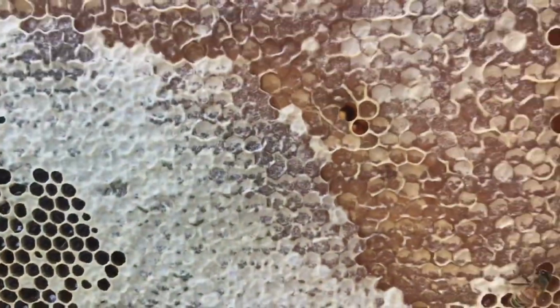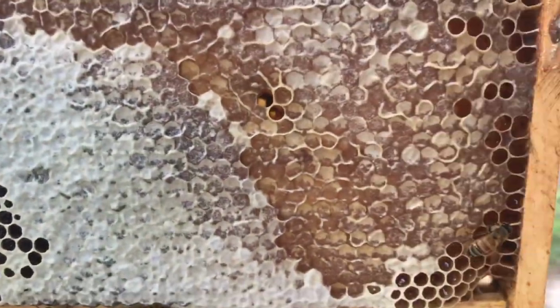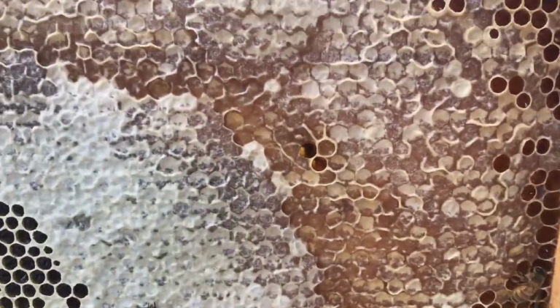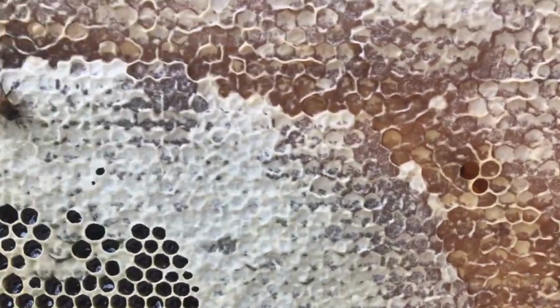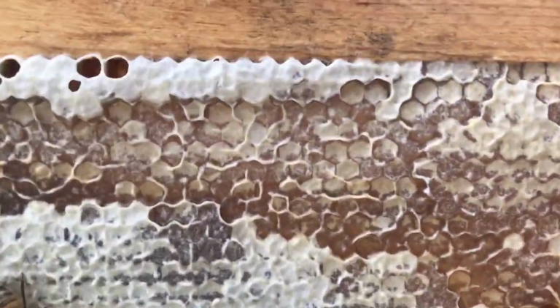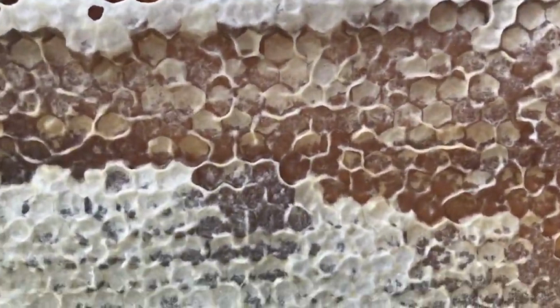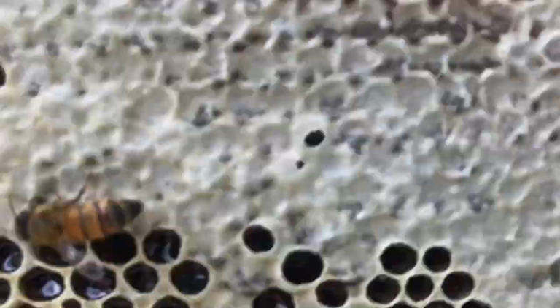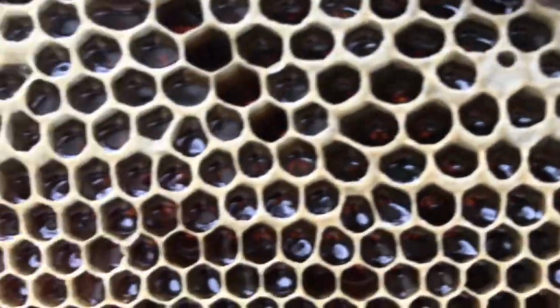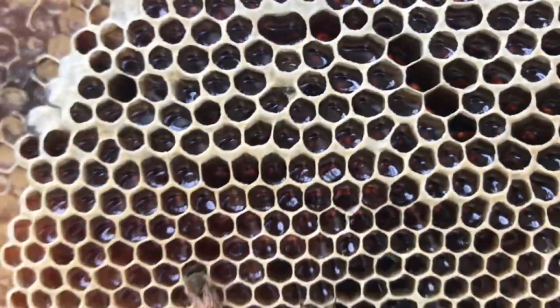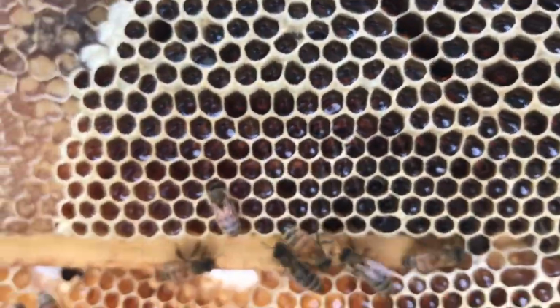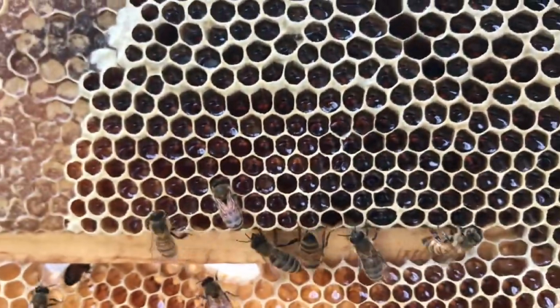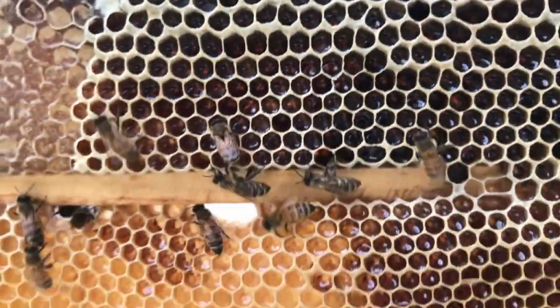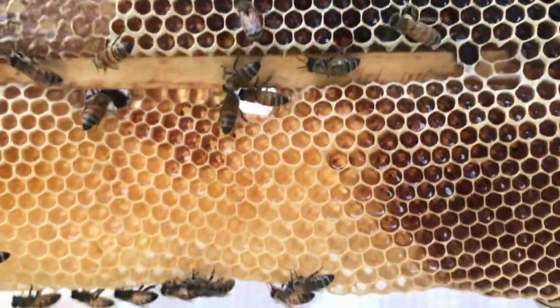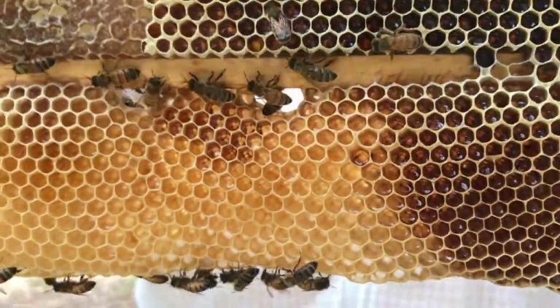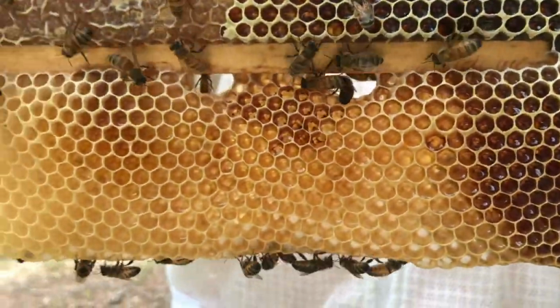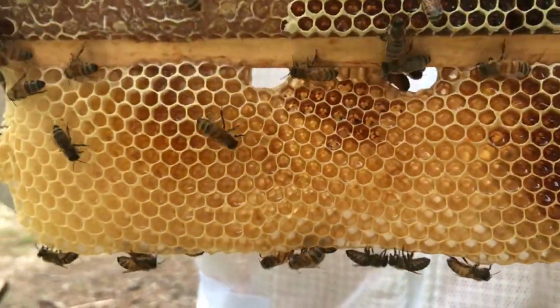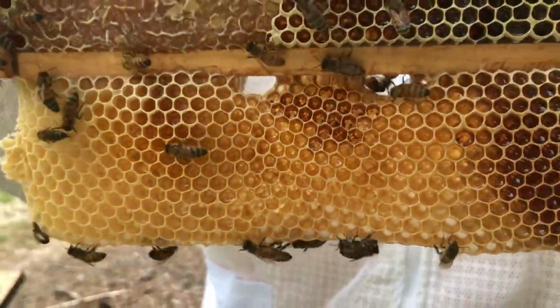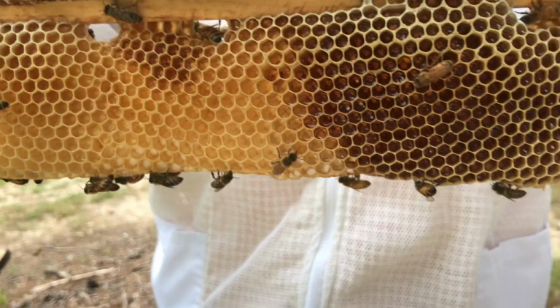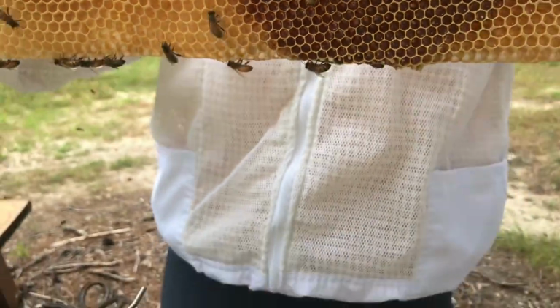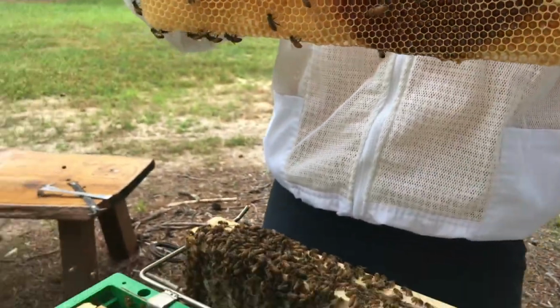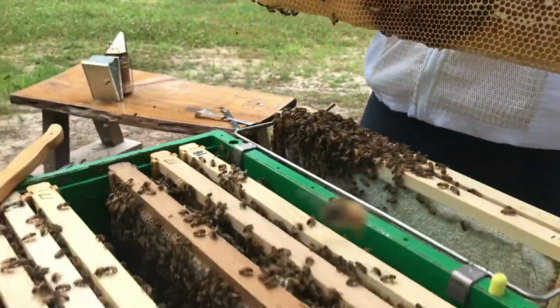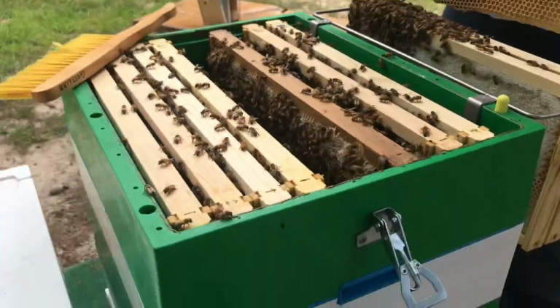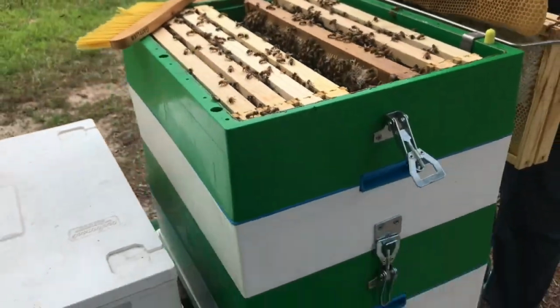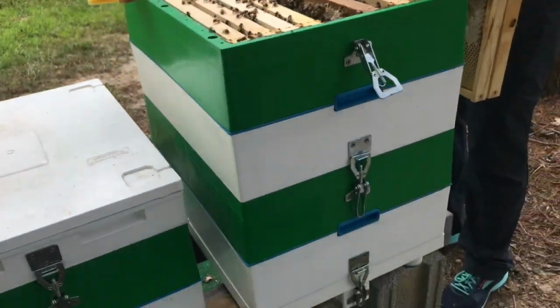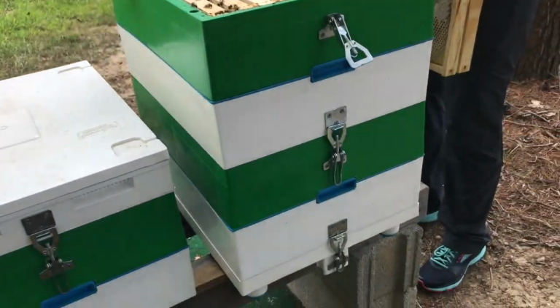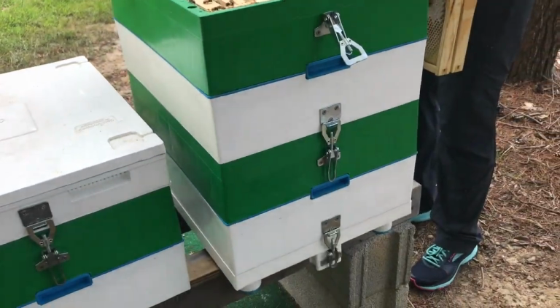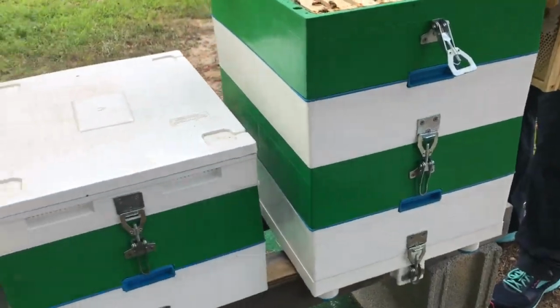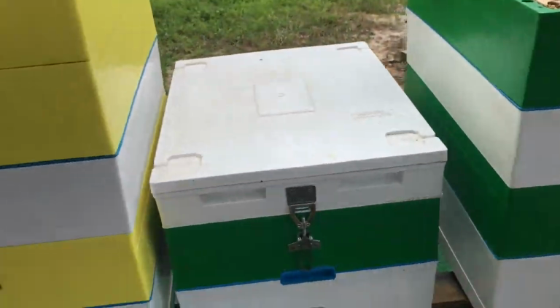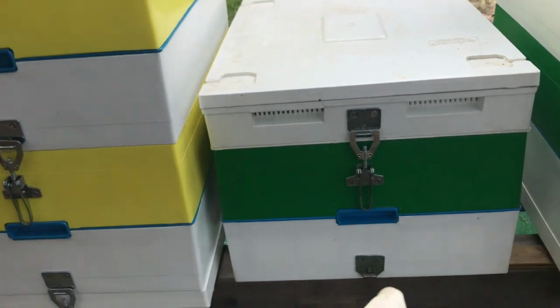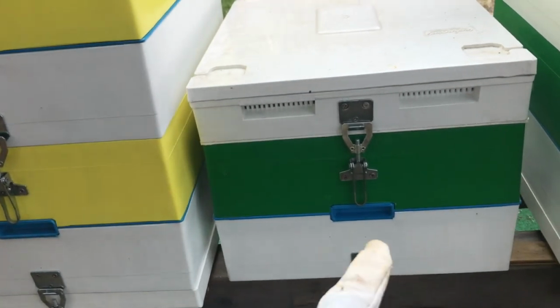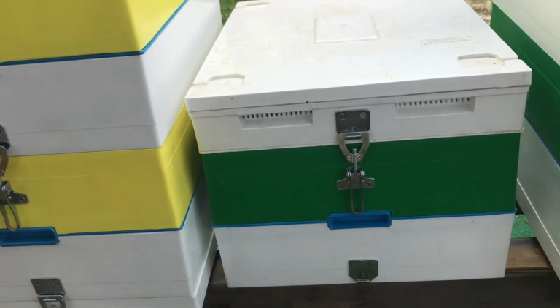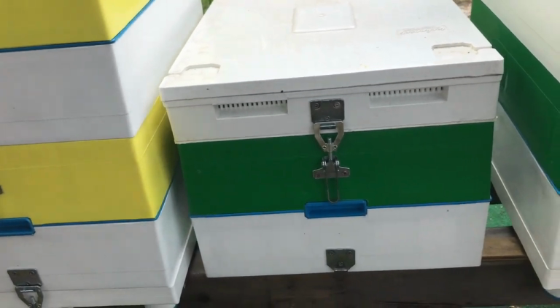Another good example of some capped honey and some uncapped honey, and then they're drawing out. So again, this is the second box, and there's the top which they have started to draw out.